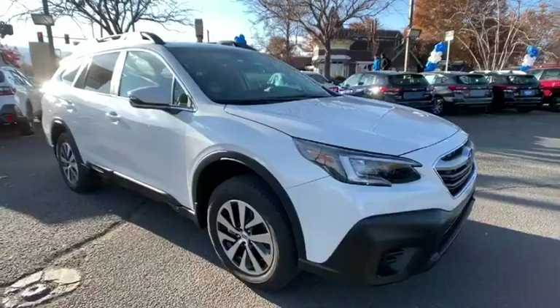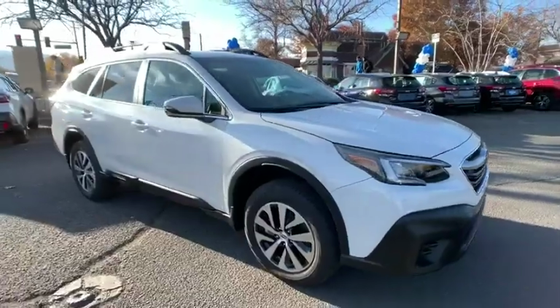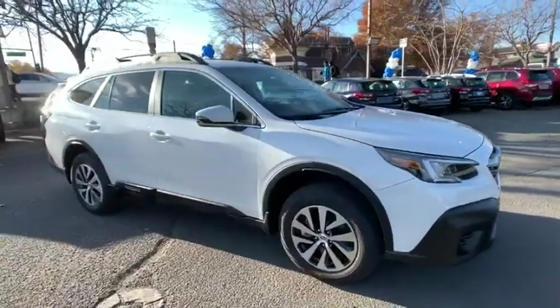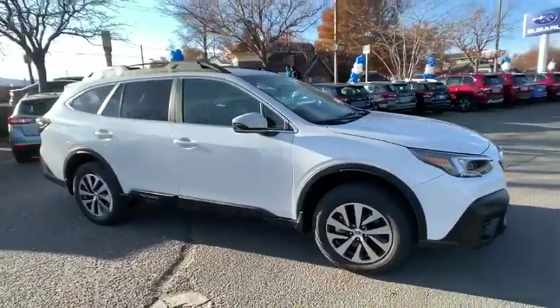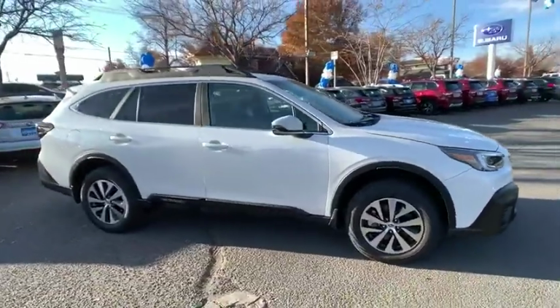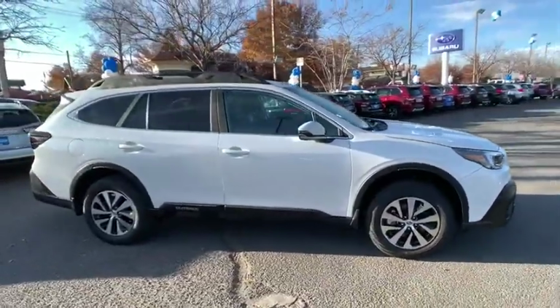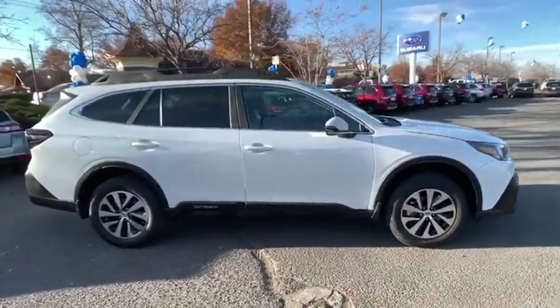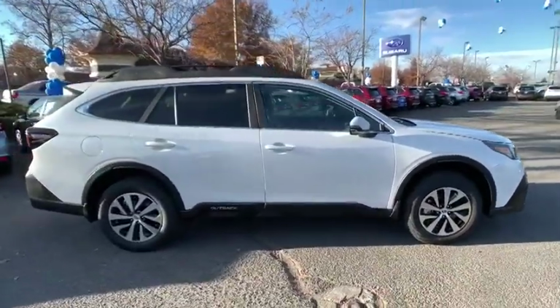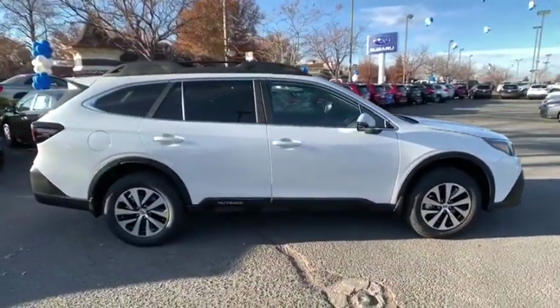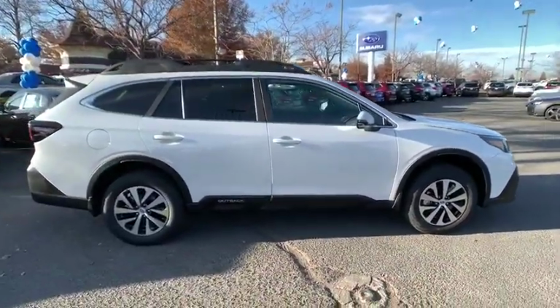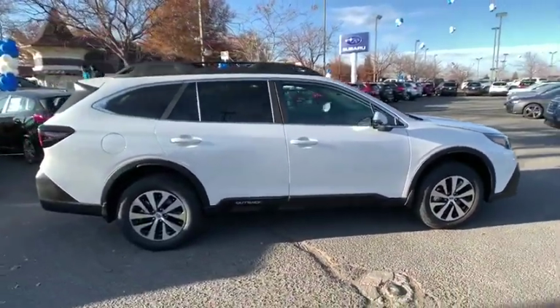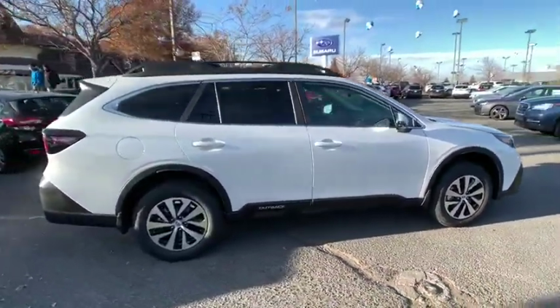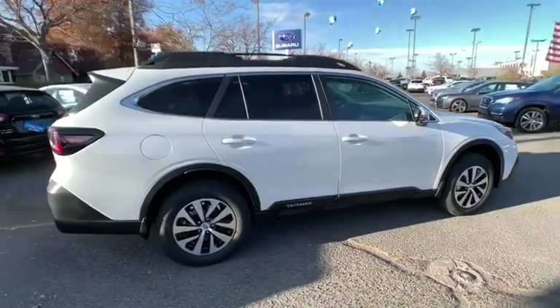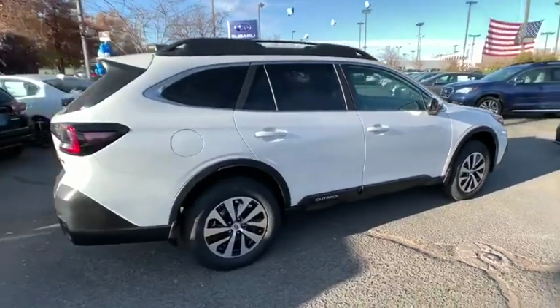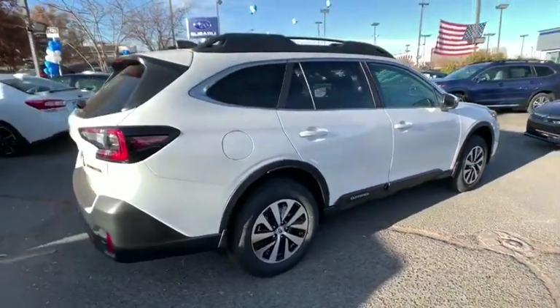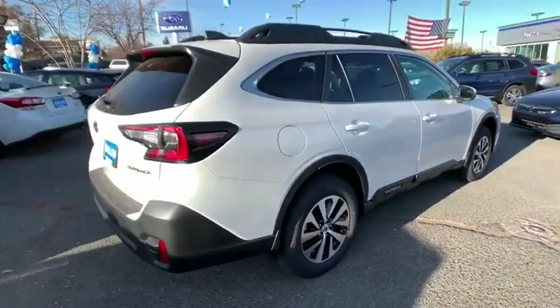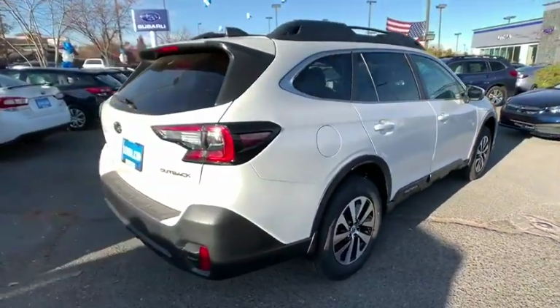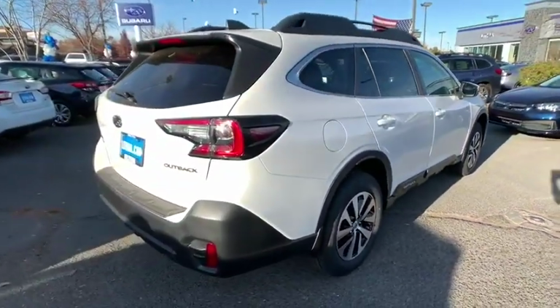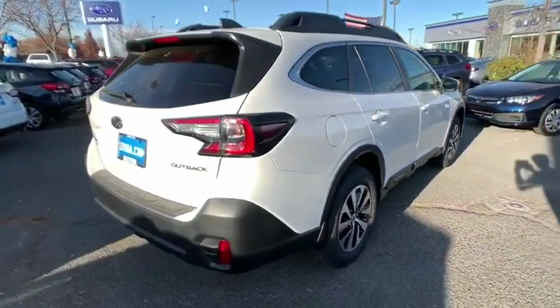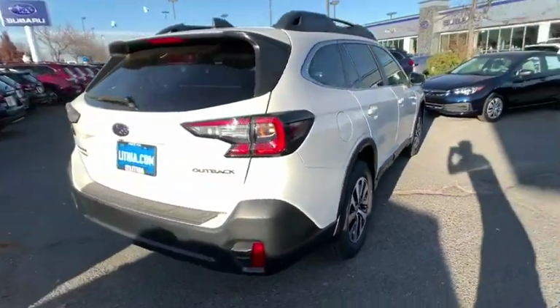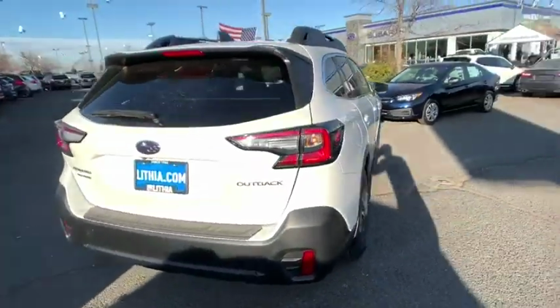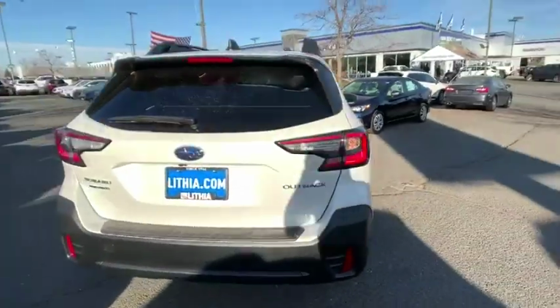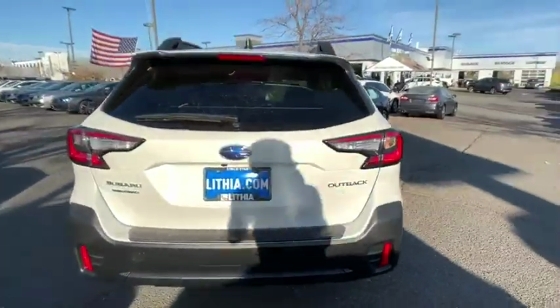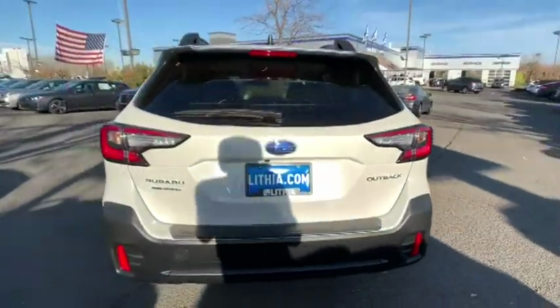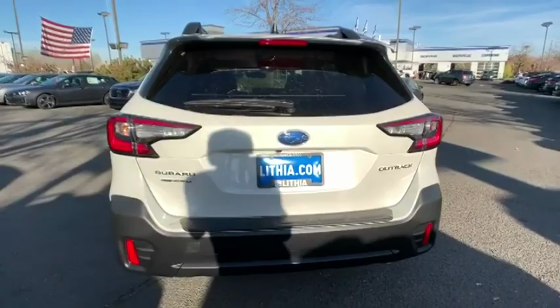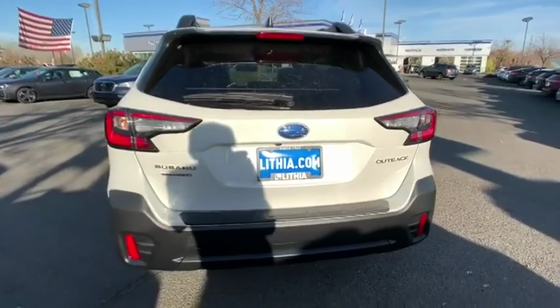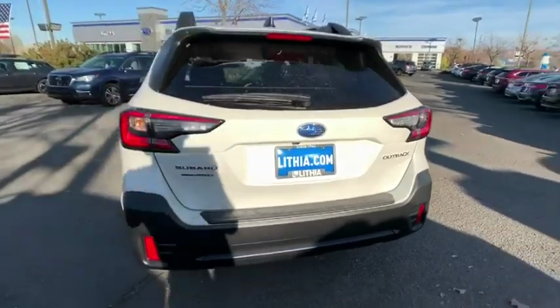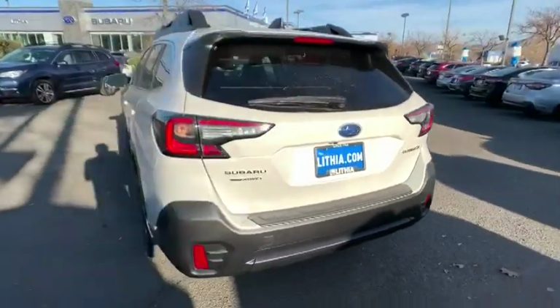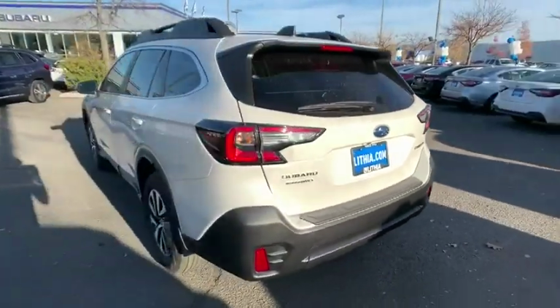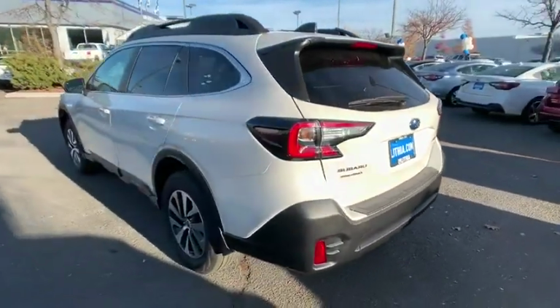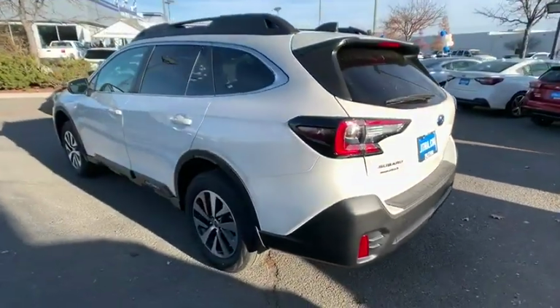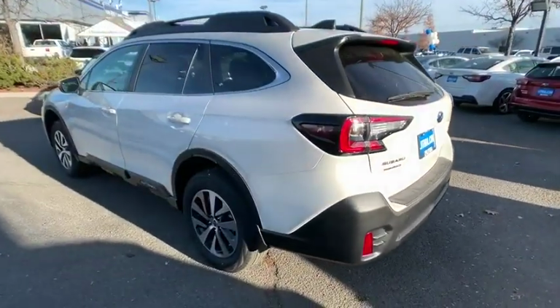Looking for the right vehicle? Check out the 2020 Subaru Outback. Take the go-anywhere capability of all-wheel drive and plenty of room for cargo and companions, and you've got the Subaru Outback. Let the adventure begin.